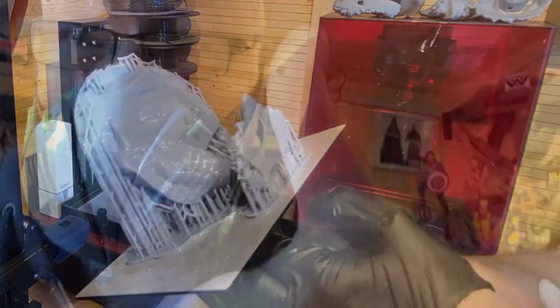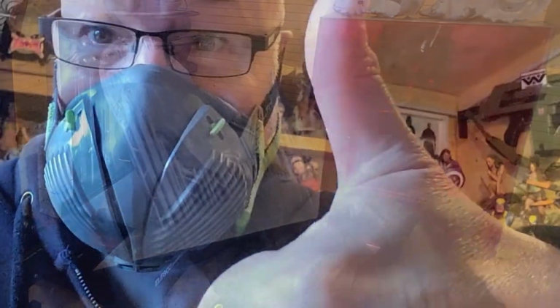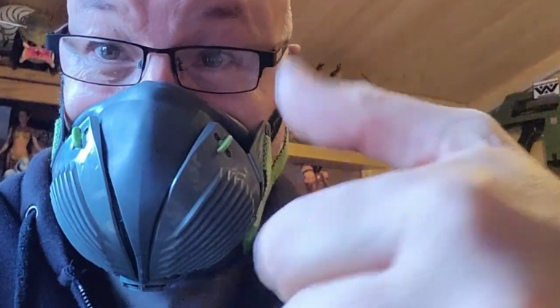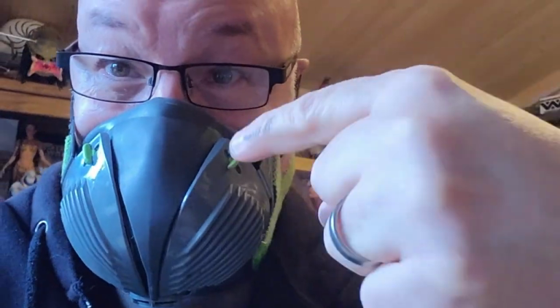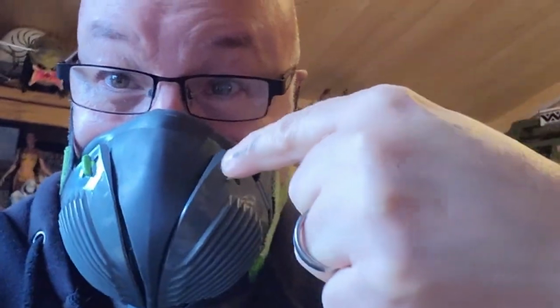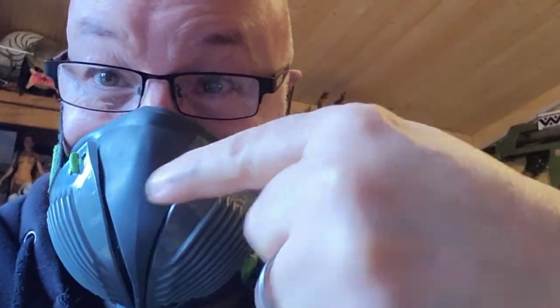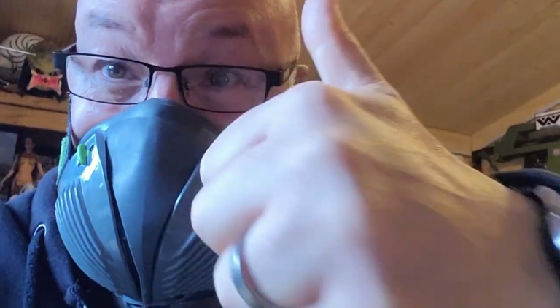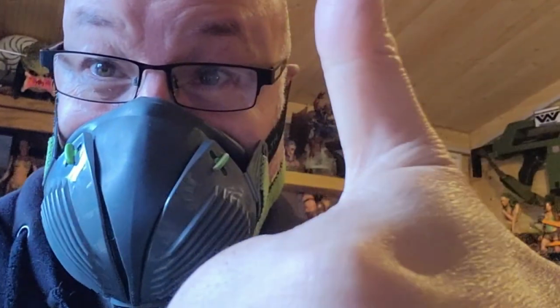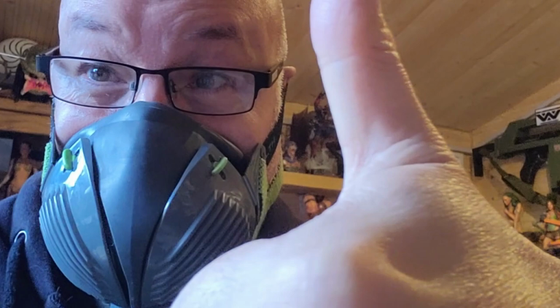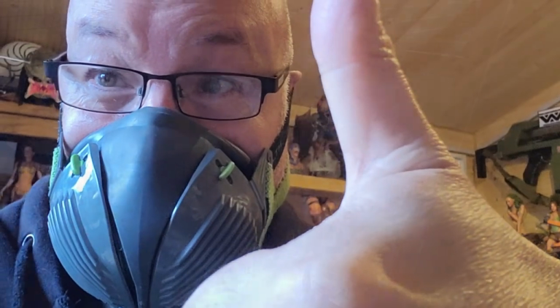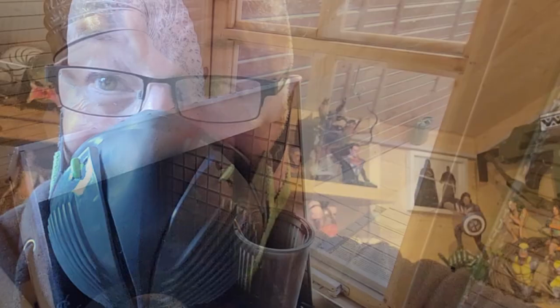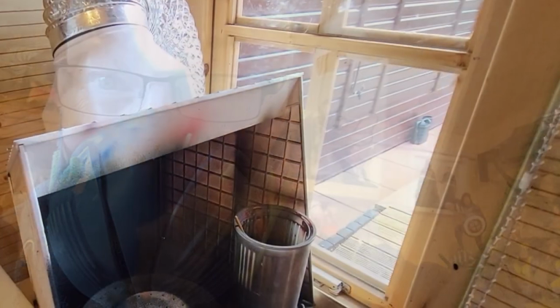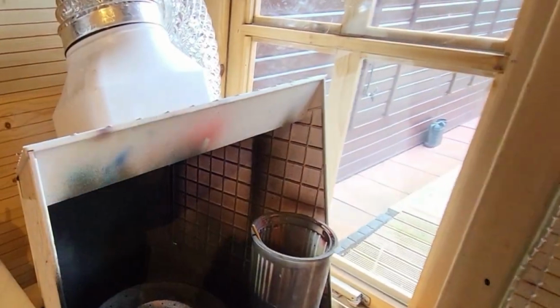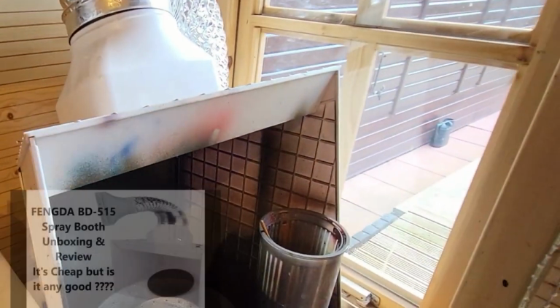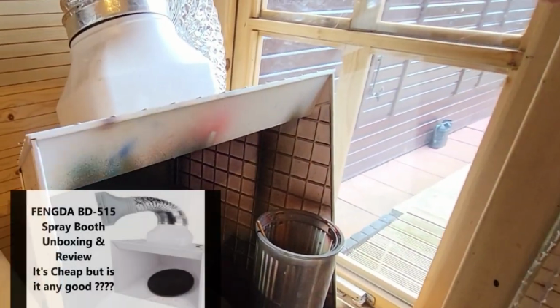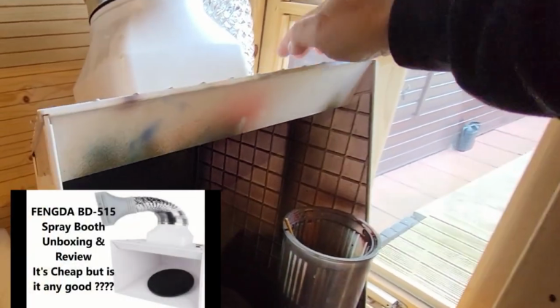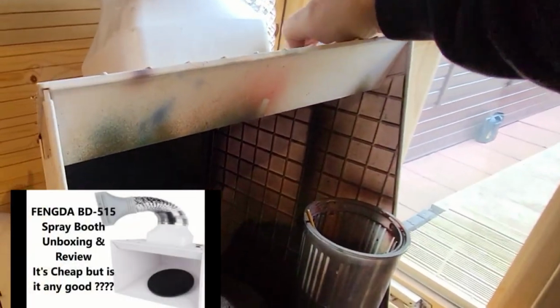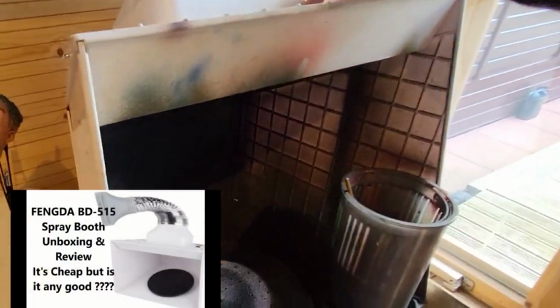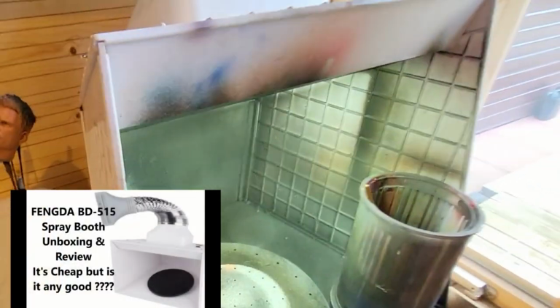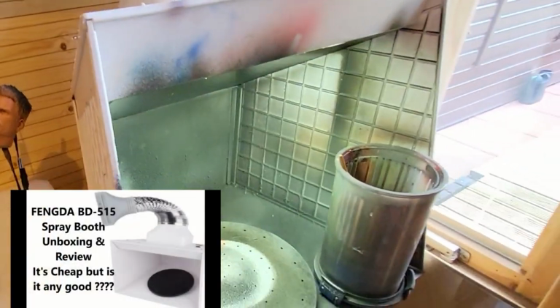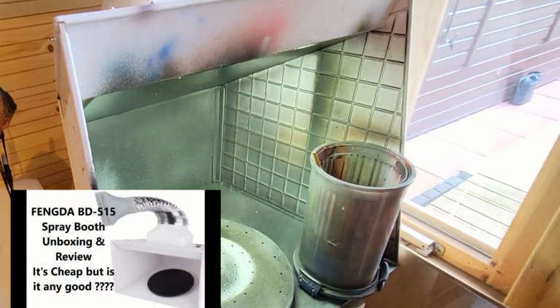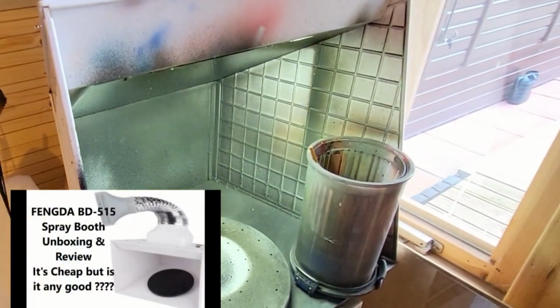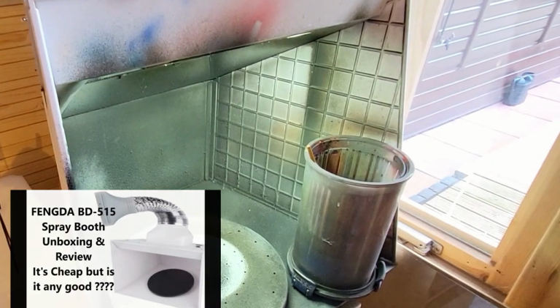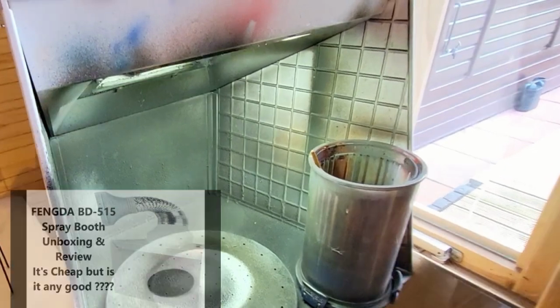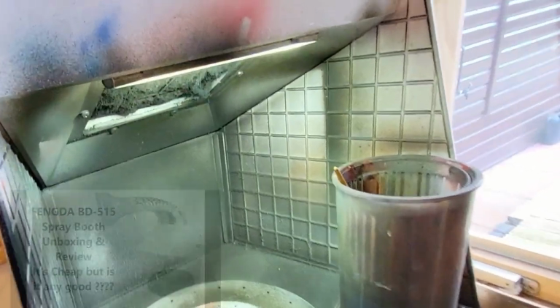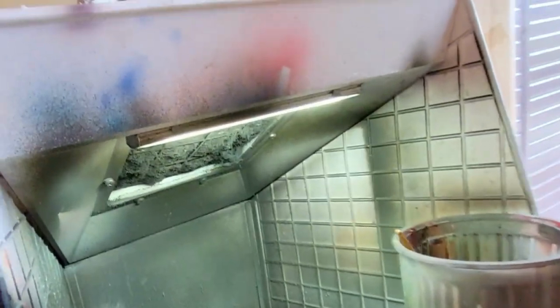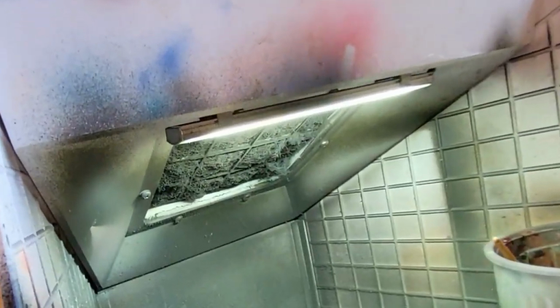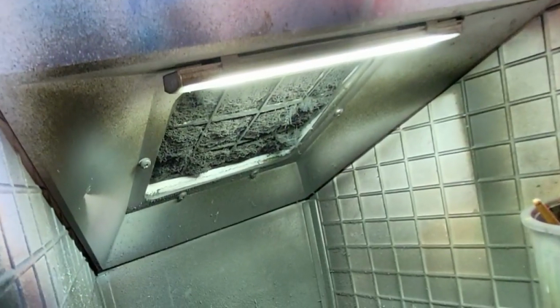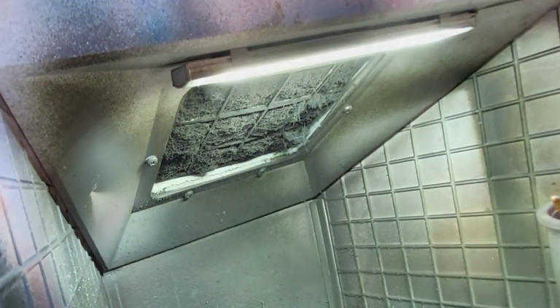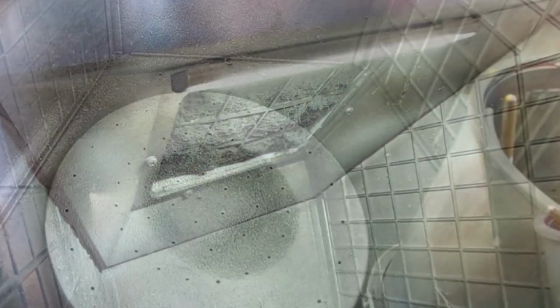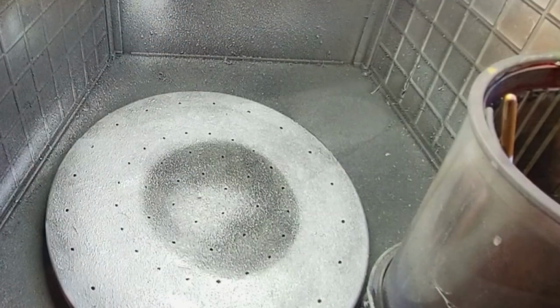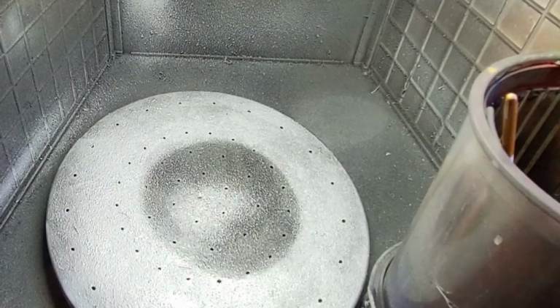So first things first — PPE. Get yourself a filter mask and make sure you wear it when you're doing any of your painting. I've got this spray booth here which has also got a wonderful vacuum just to take a few more of the fumes away. Fantastic.